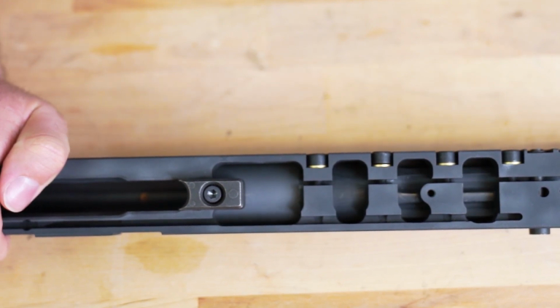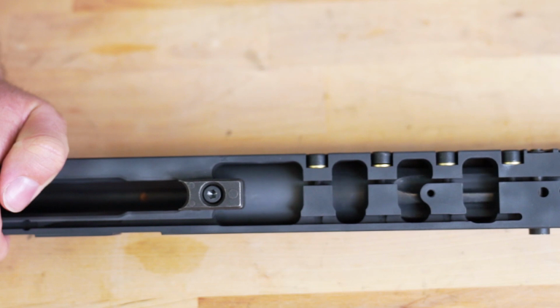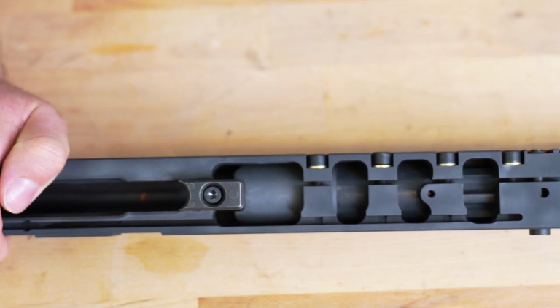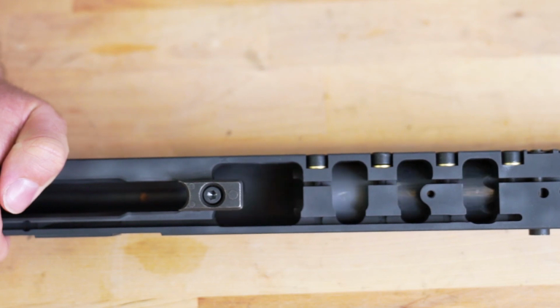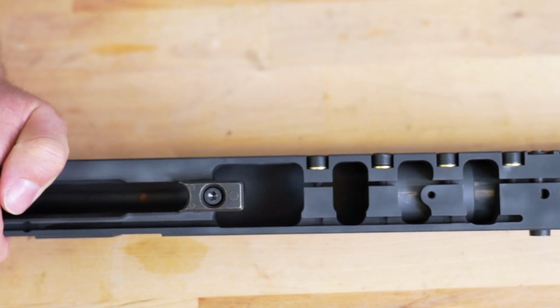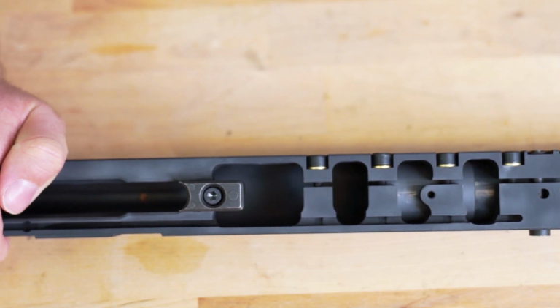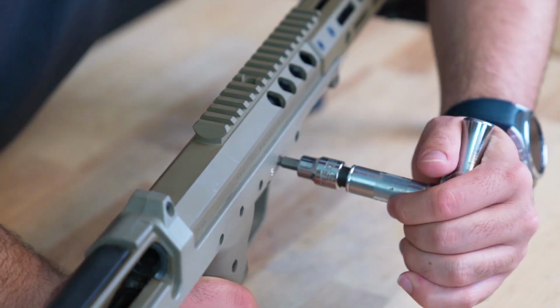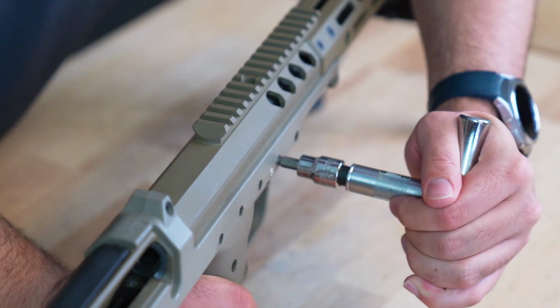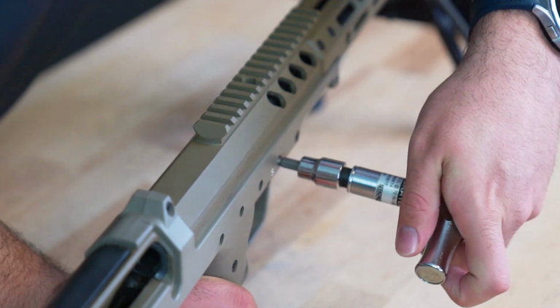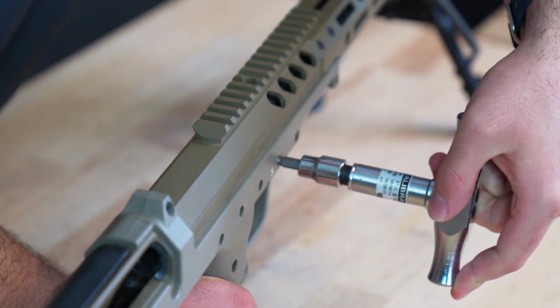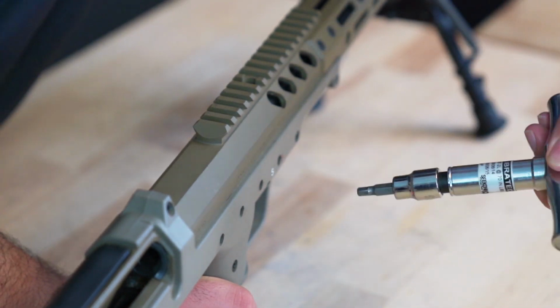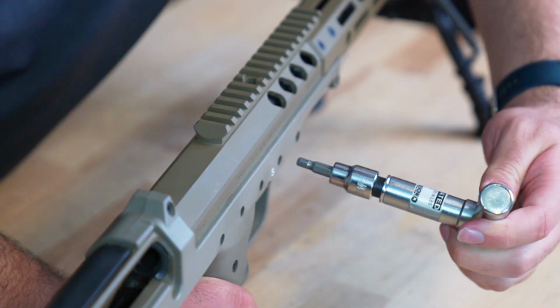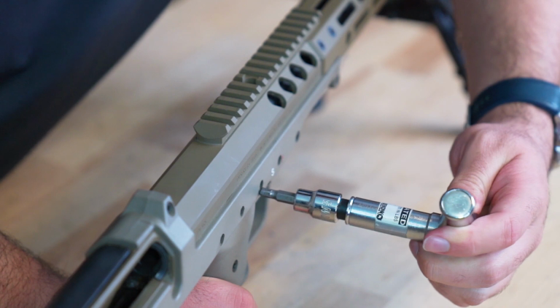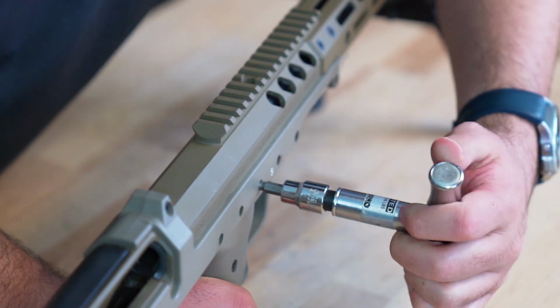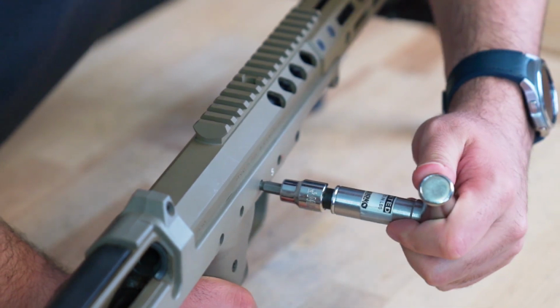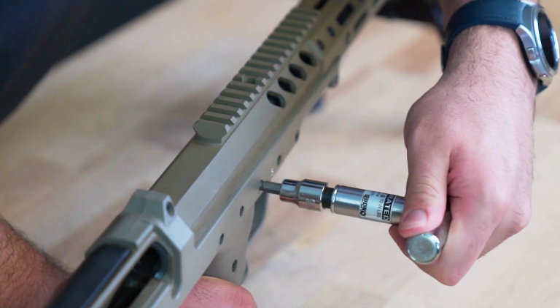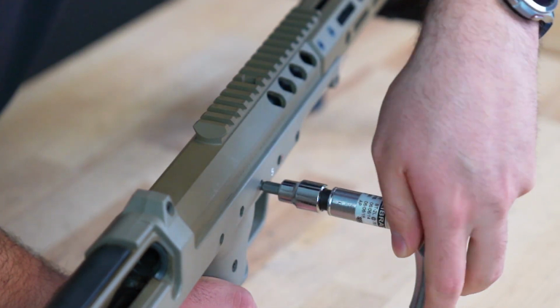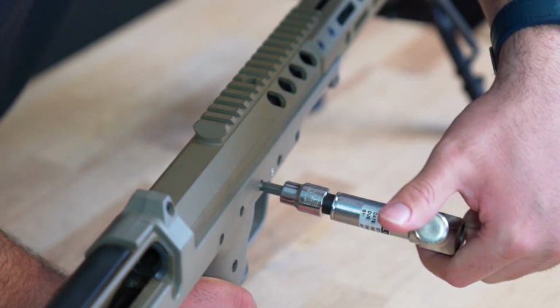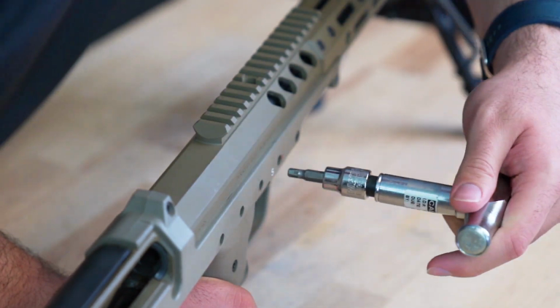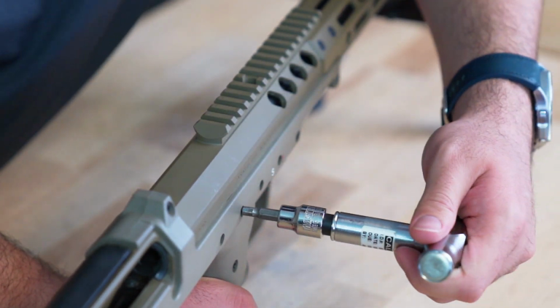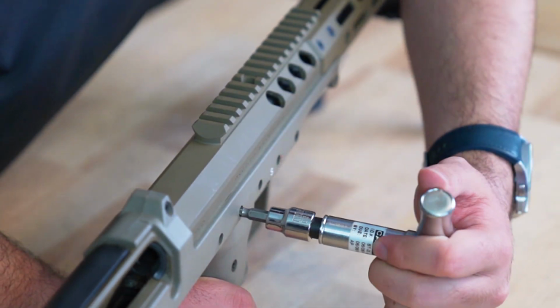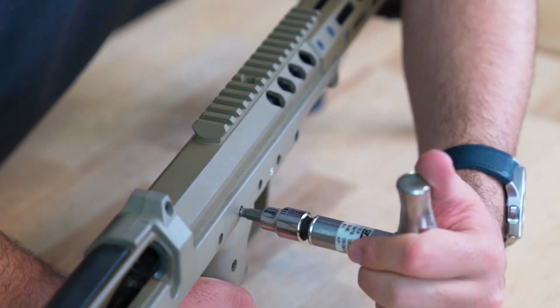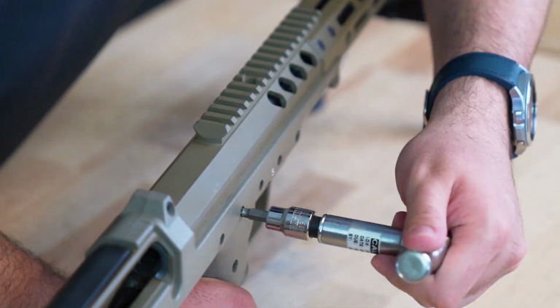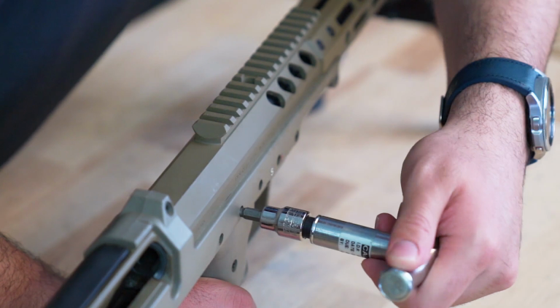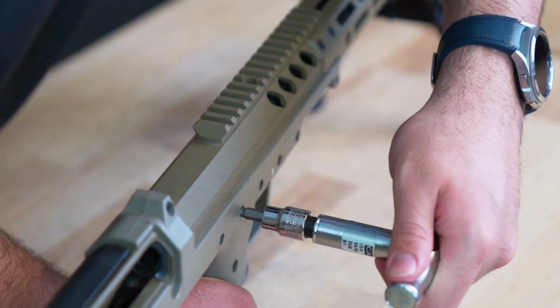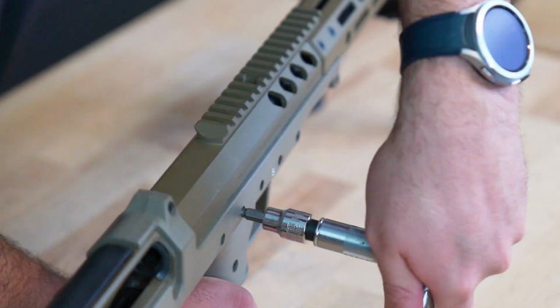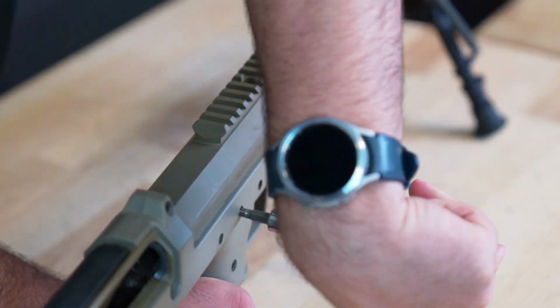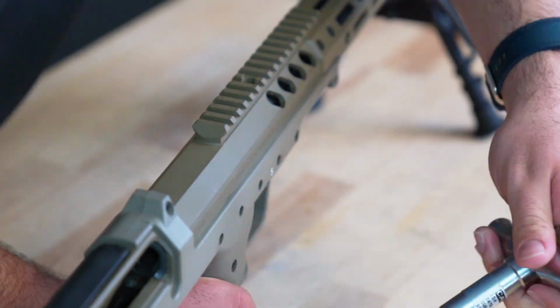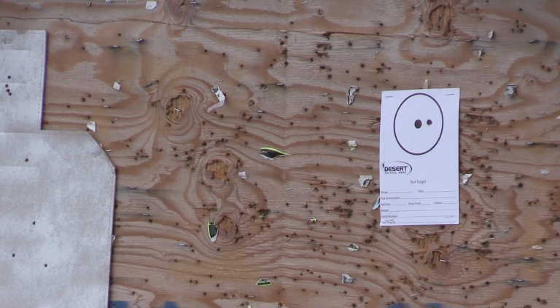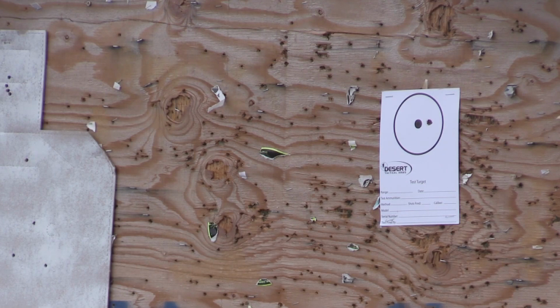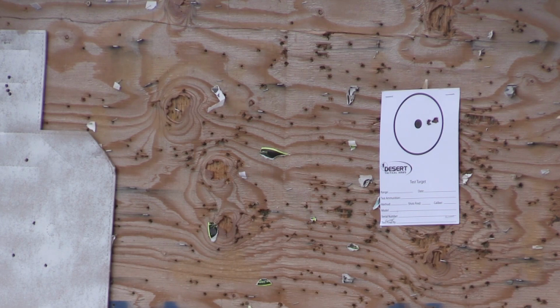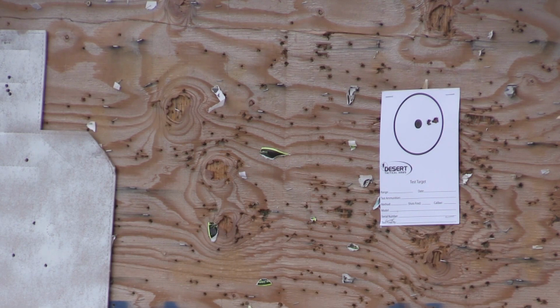The tight-fitting barrel shank and receiver are to thank for the rifle's ability to return to zero. There is very little room for variation between barrel and receiver, and when using the proper torque wrench to tighten the screw, the barrel is seated to the same spot every time. That is why we can guarantee all SRS rifles will return to zero every time.